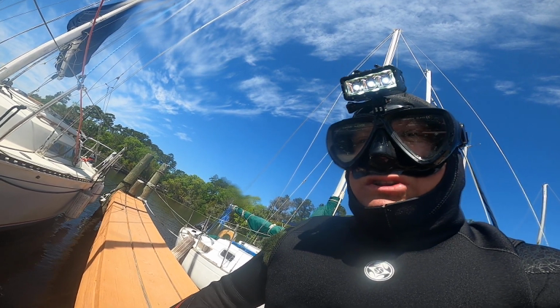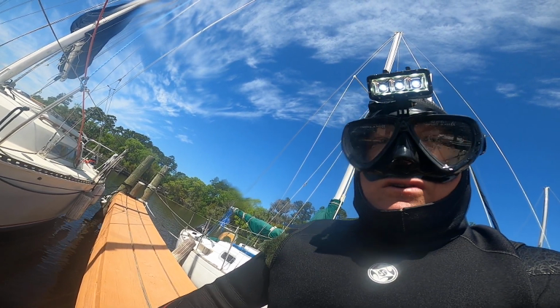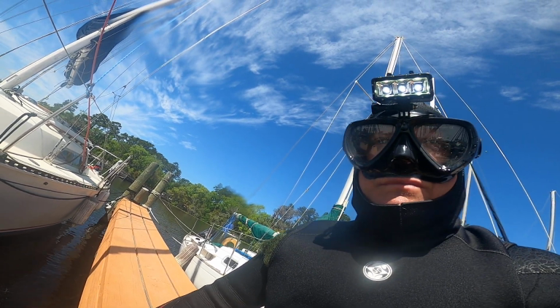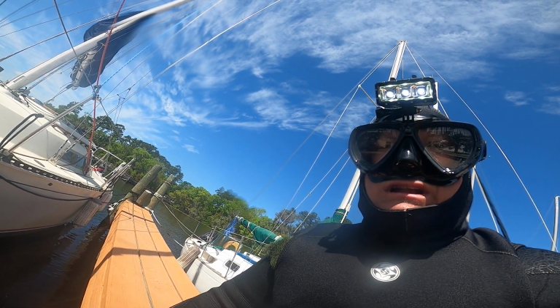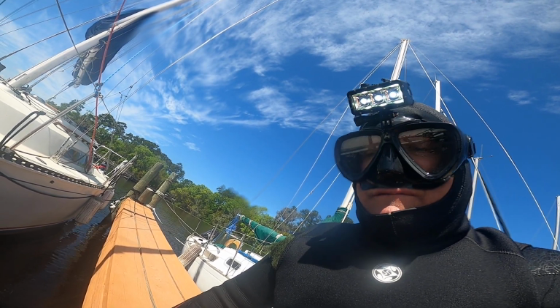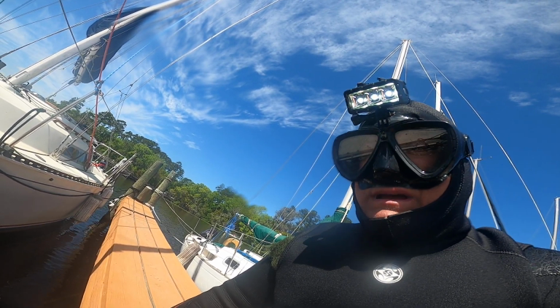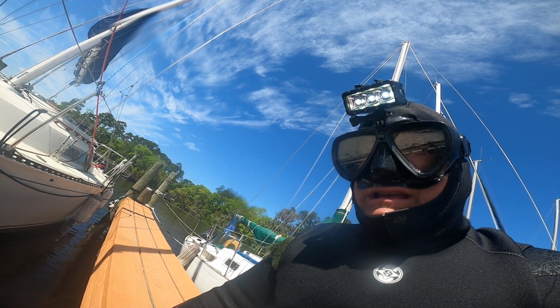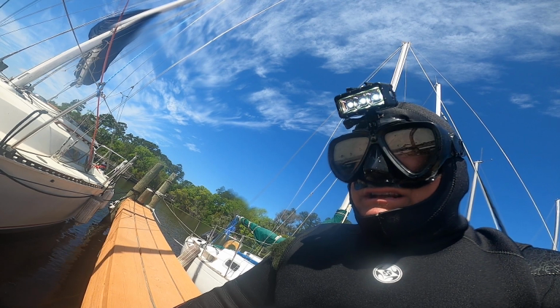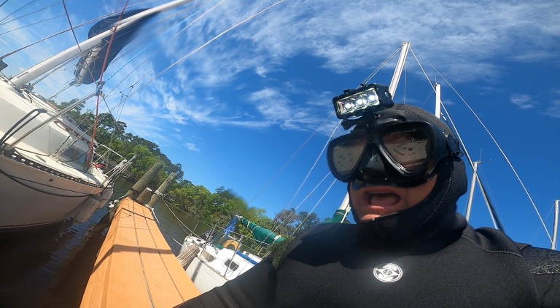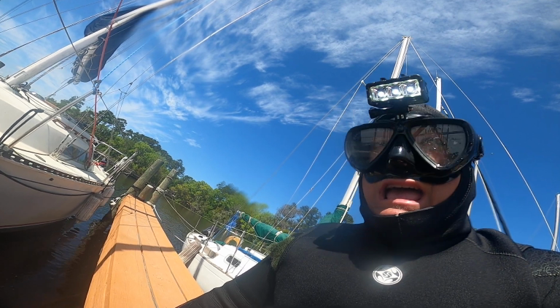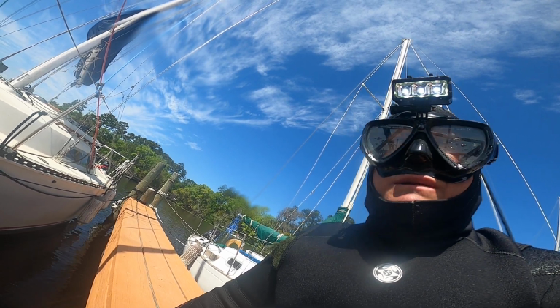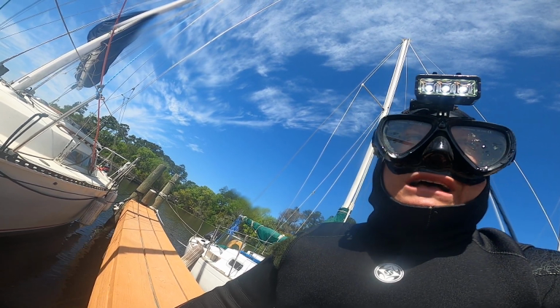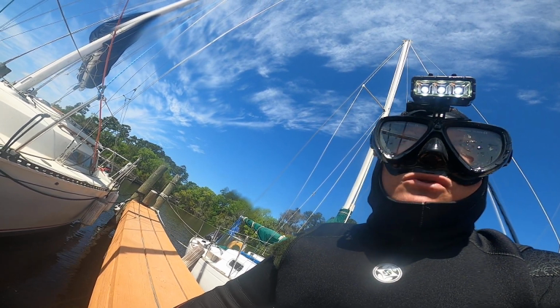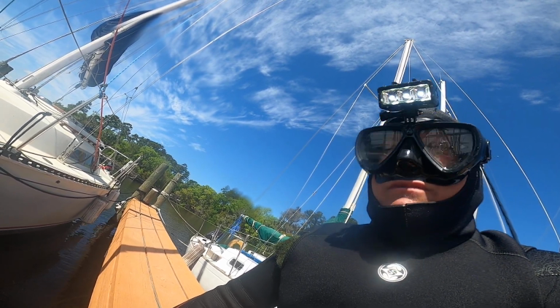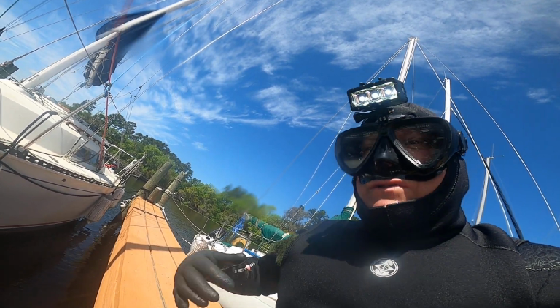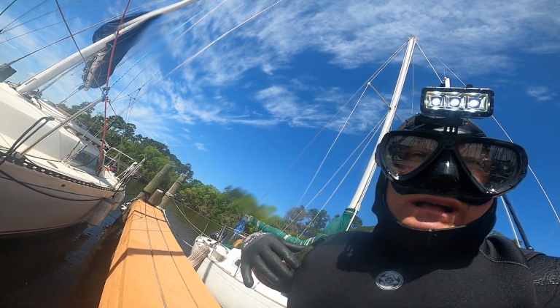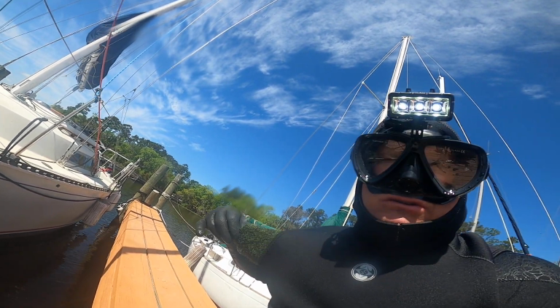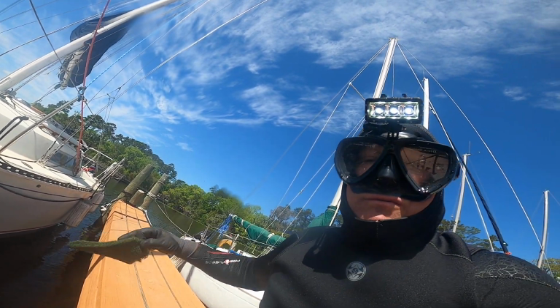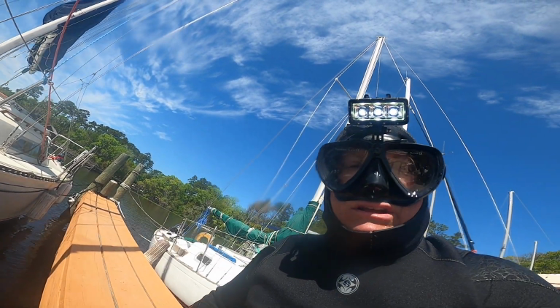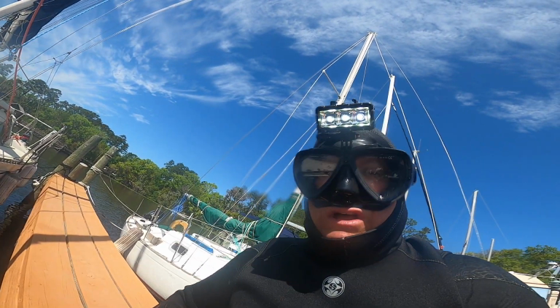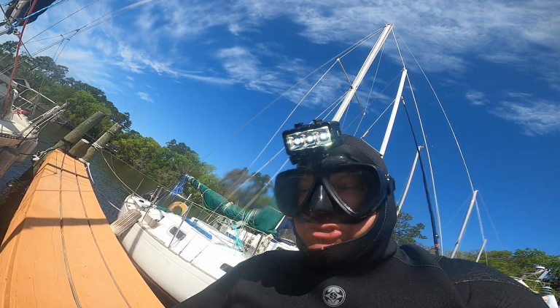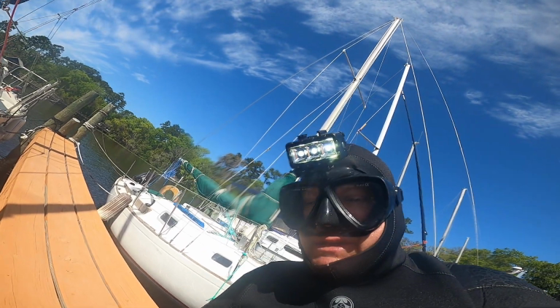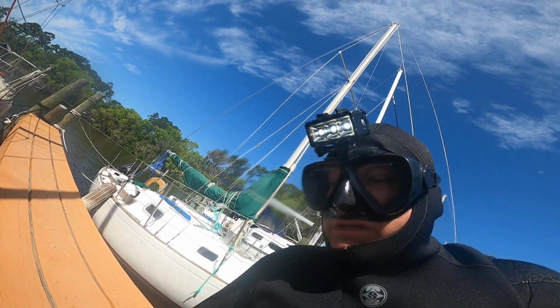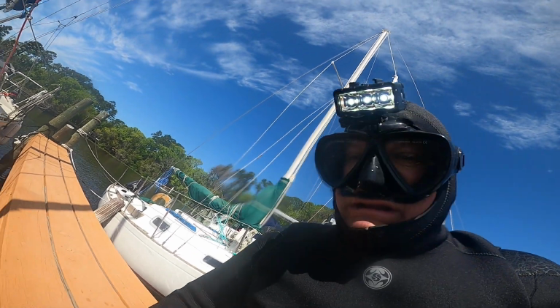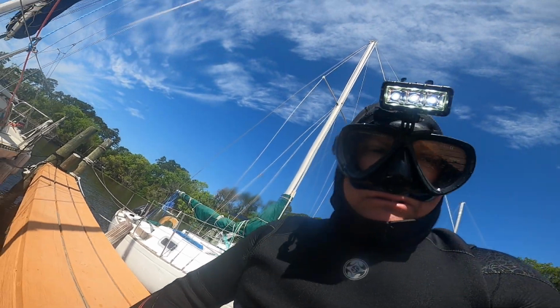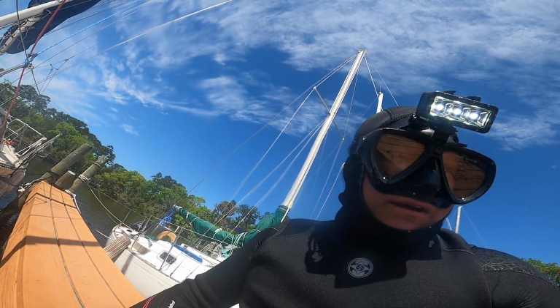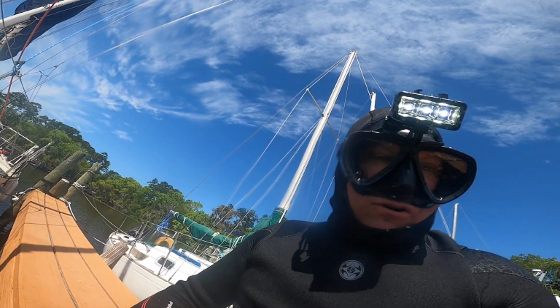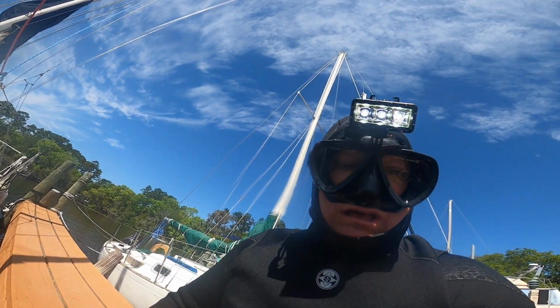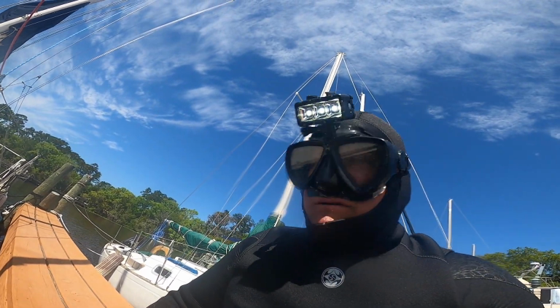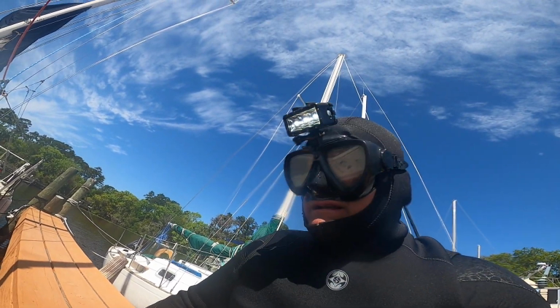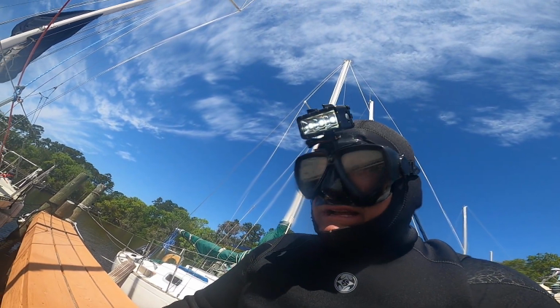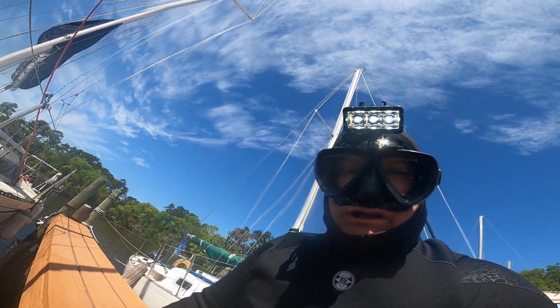So far, every boat that I've inspected that he's done has been passable, but a few spots here and there were missed. So we're just trying to make sure that you're getting everything you're paying for. Alright, let me take a look.